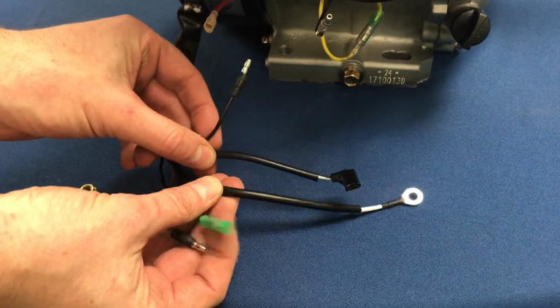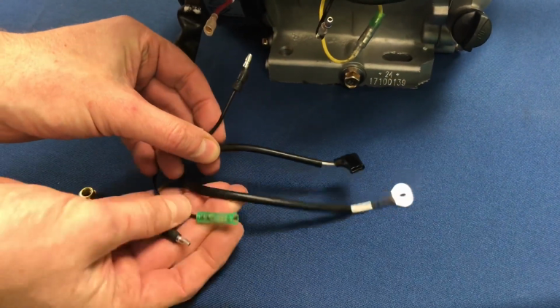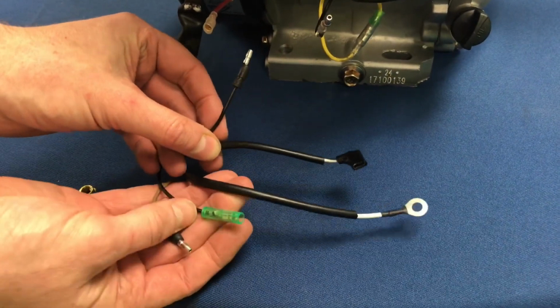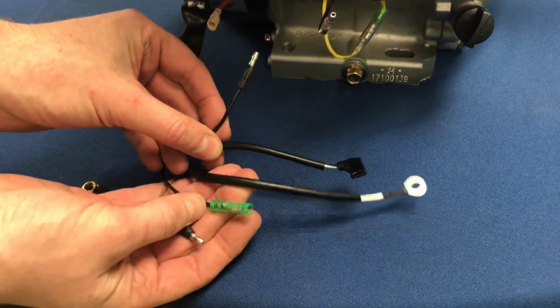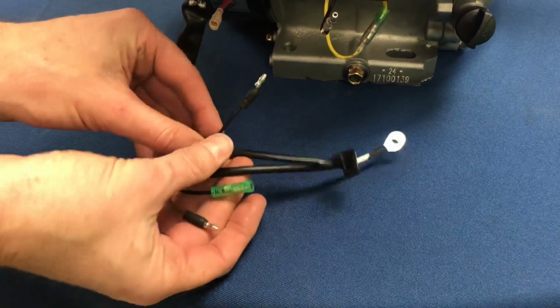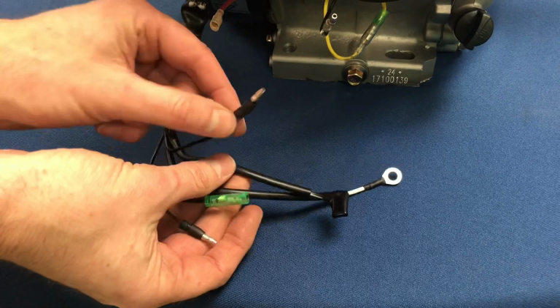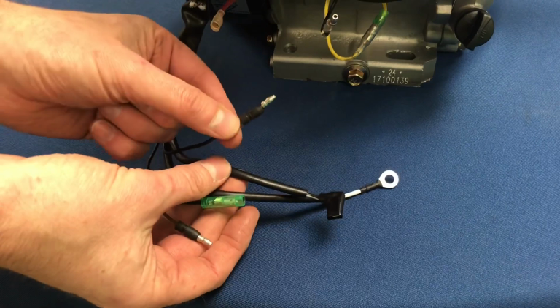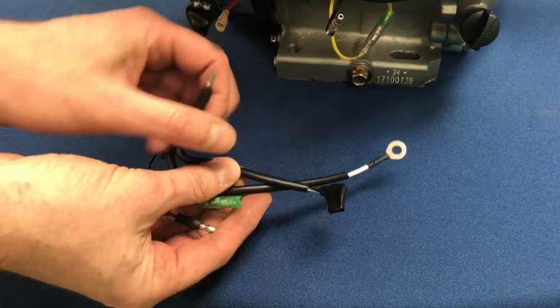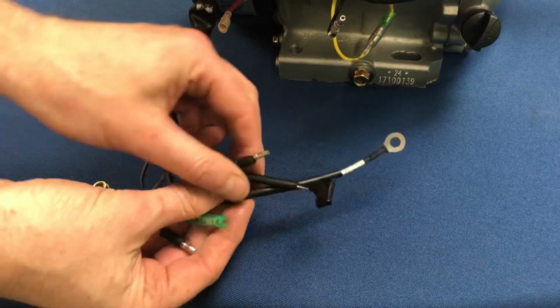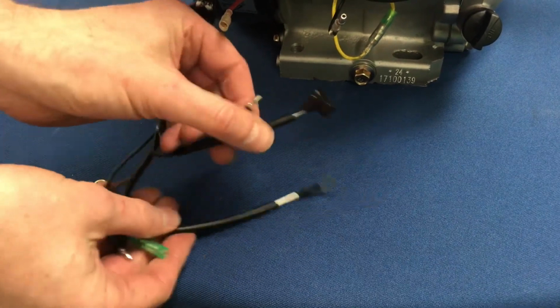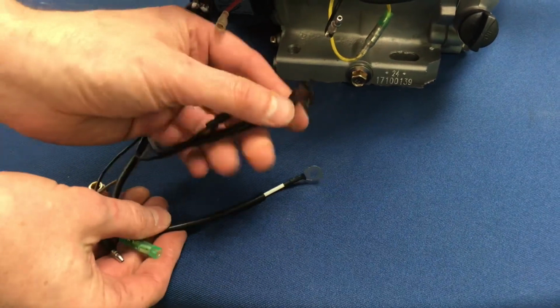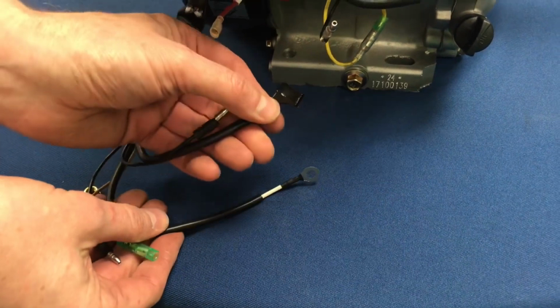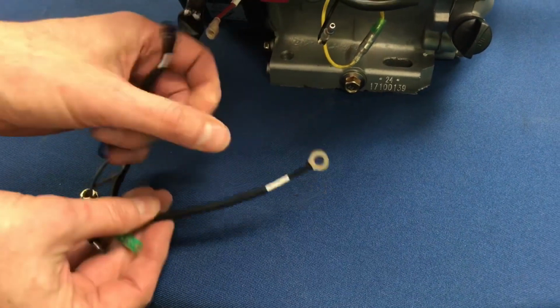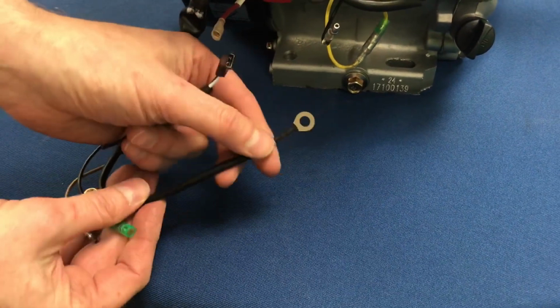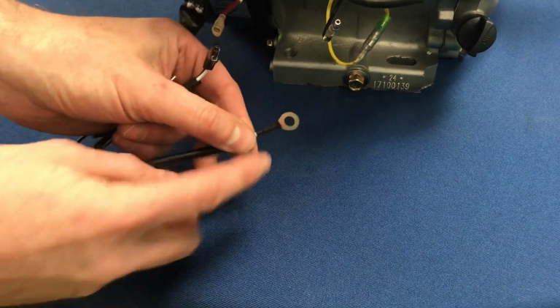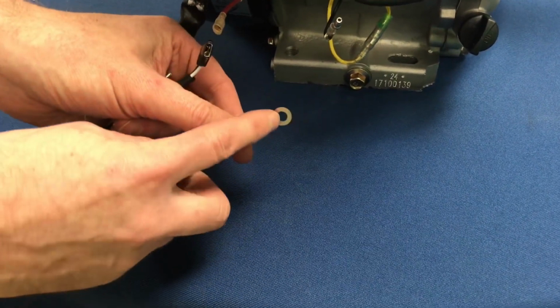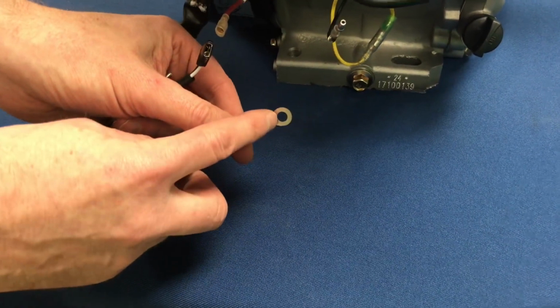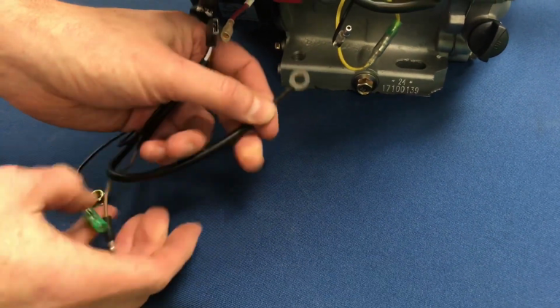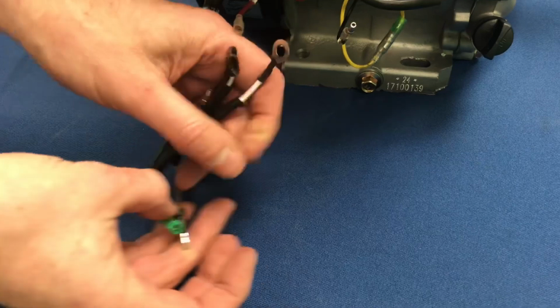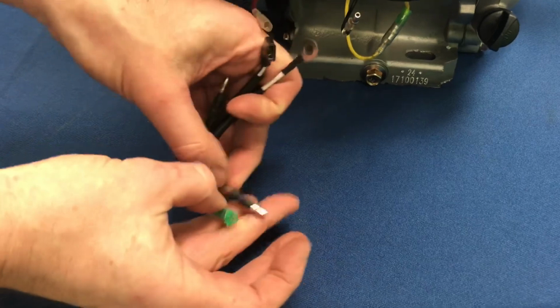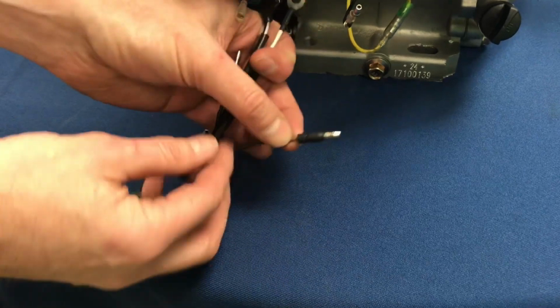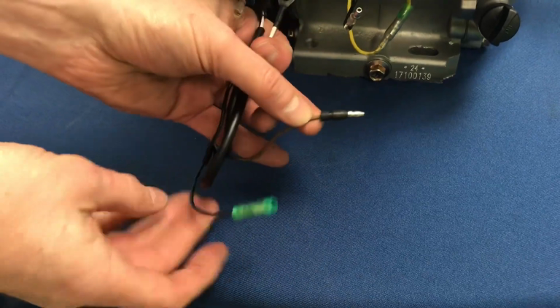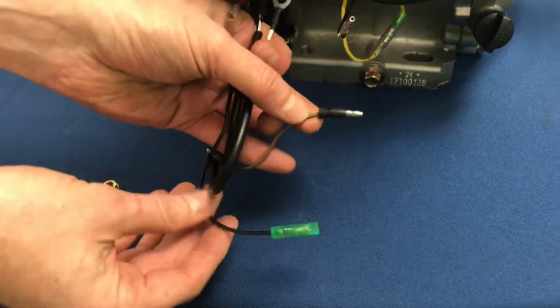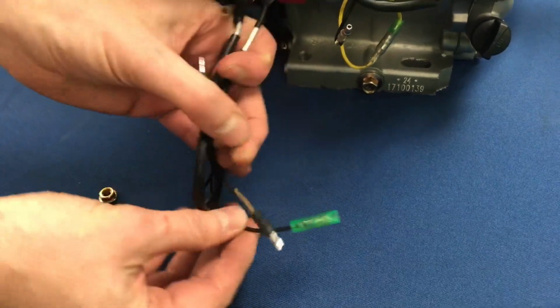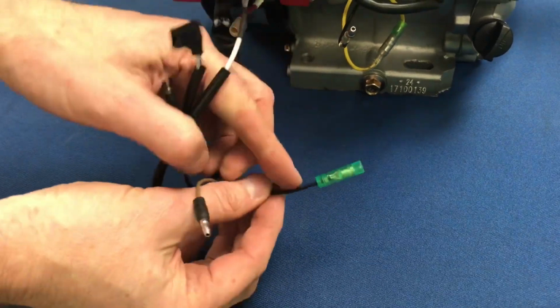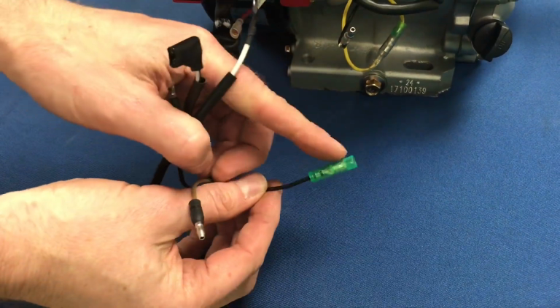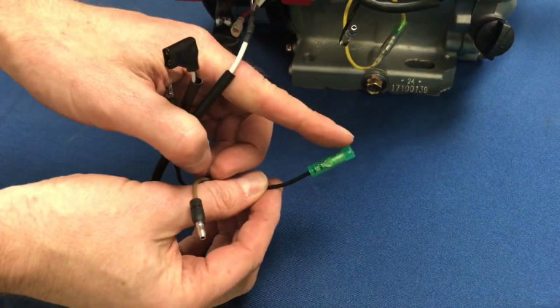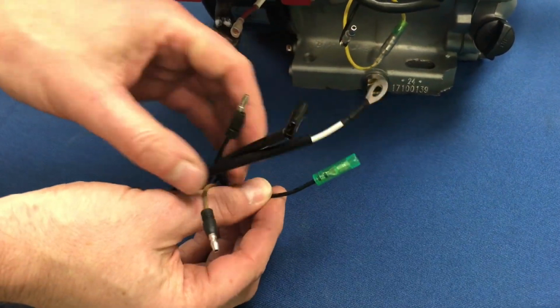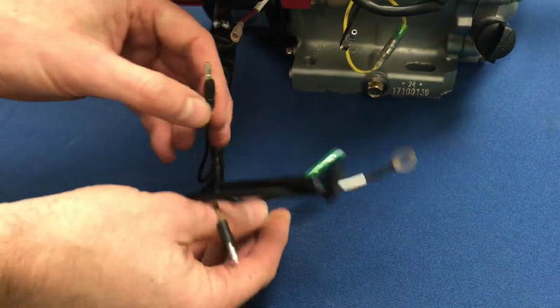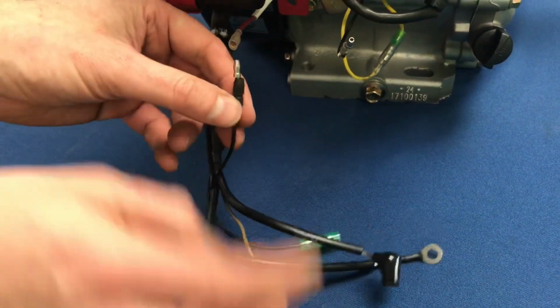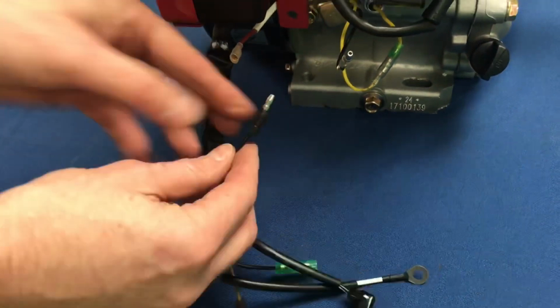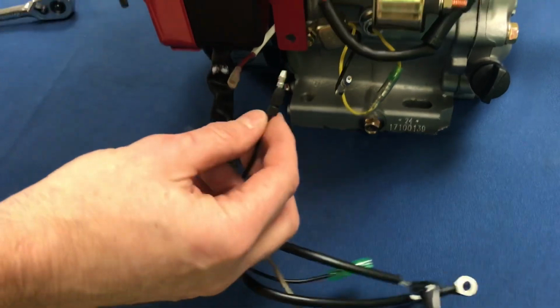Coming out of the bottom of the electric start control box there are five wires: there is a black male, there is a black spade adapter, there is a black circle, there is a brown male, and then there's a black with a green clip.